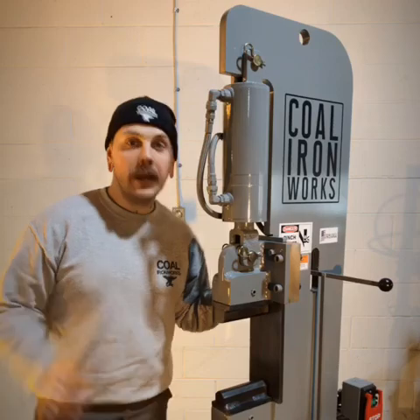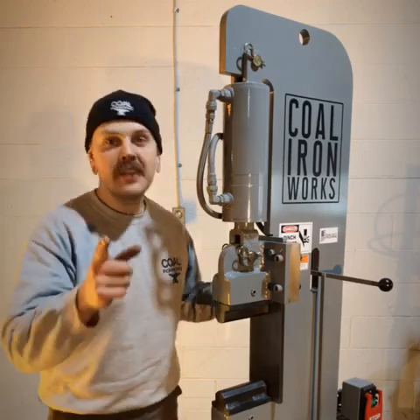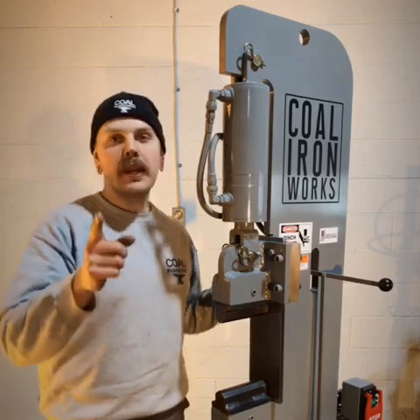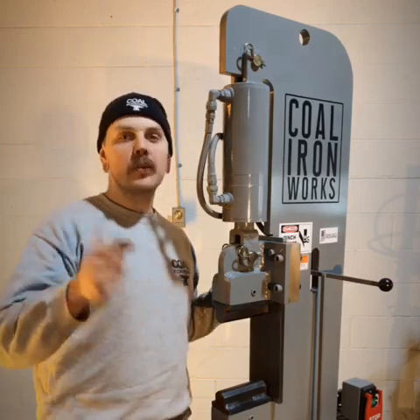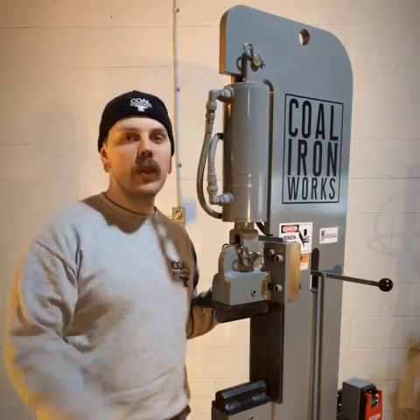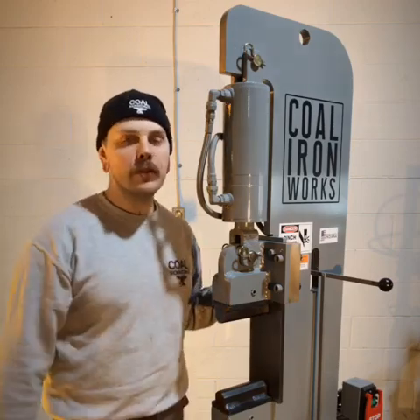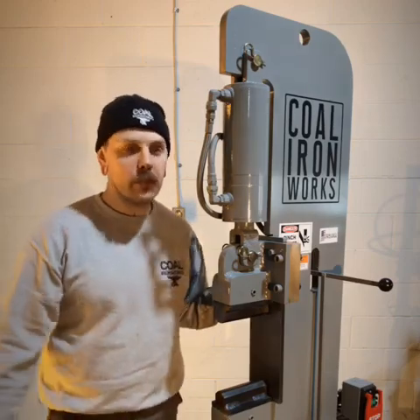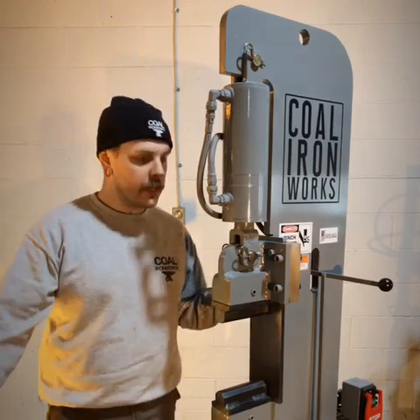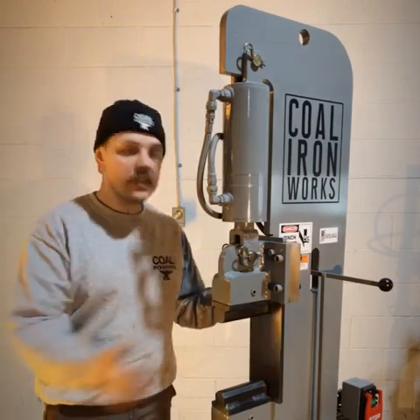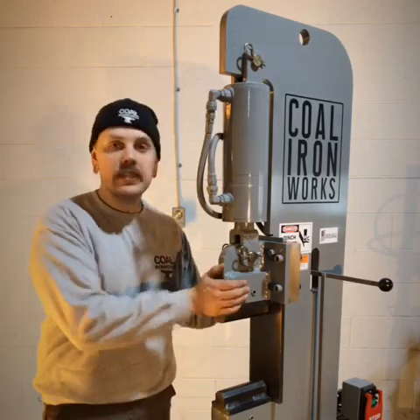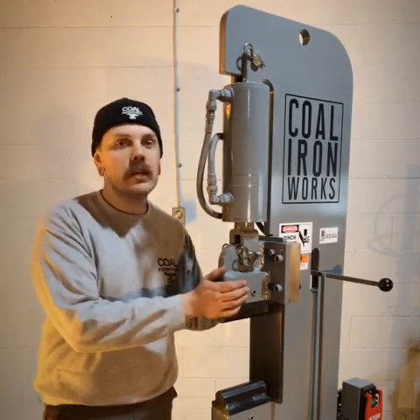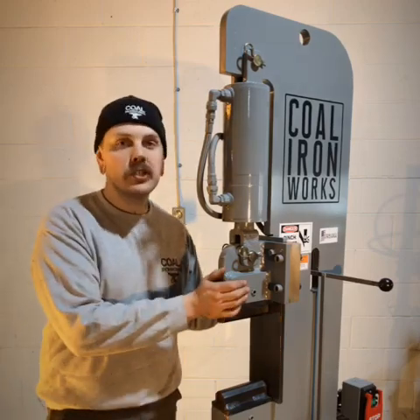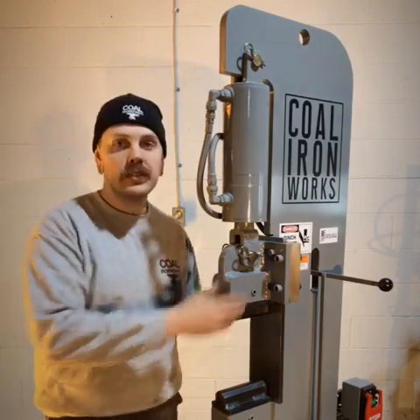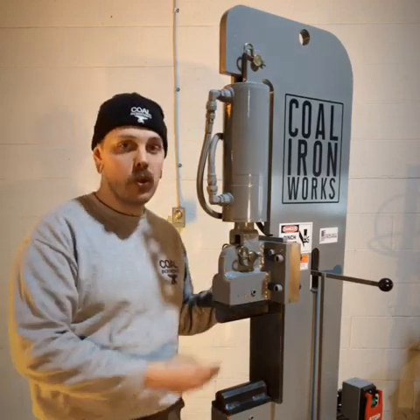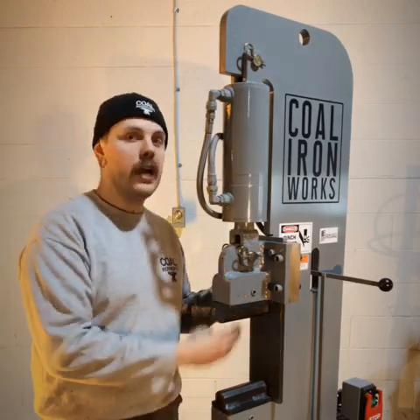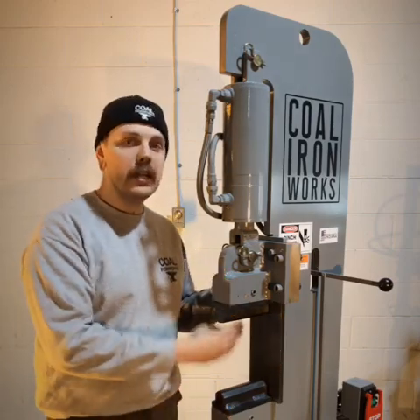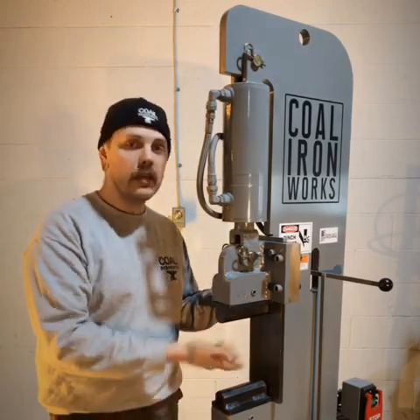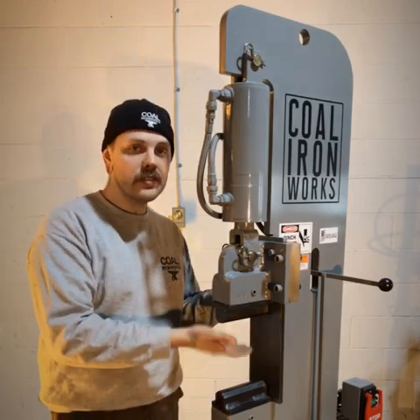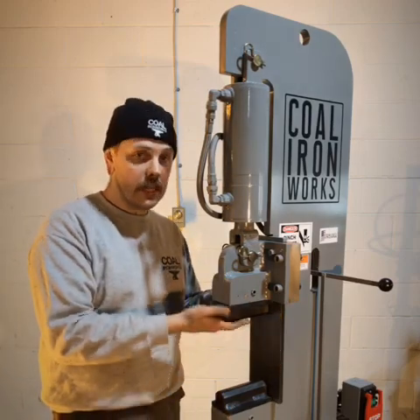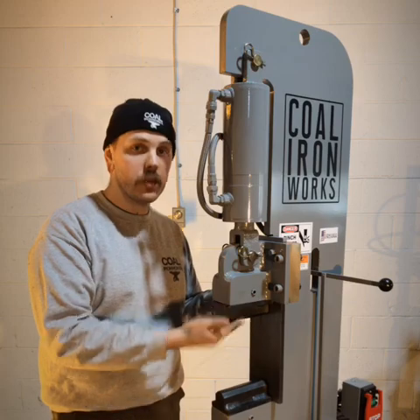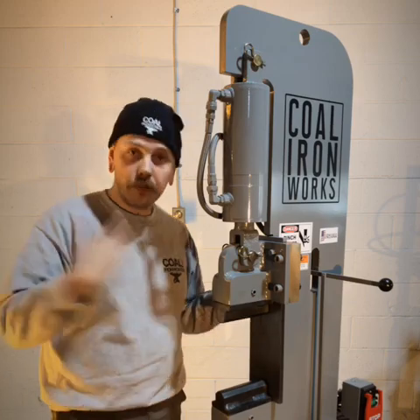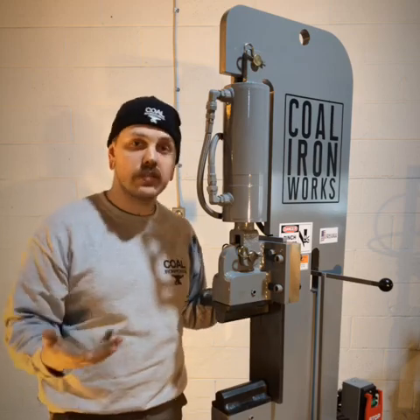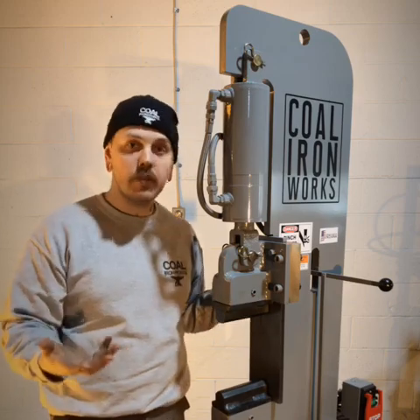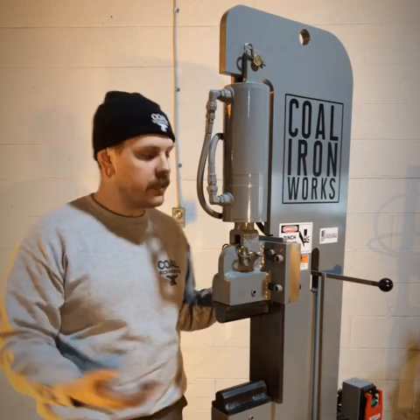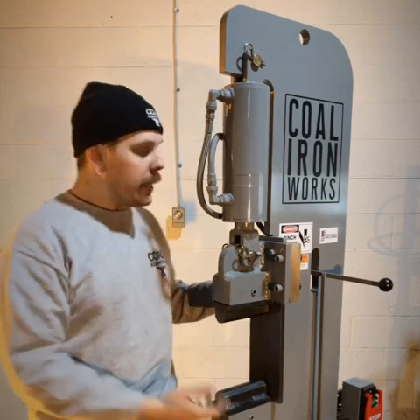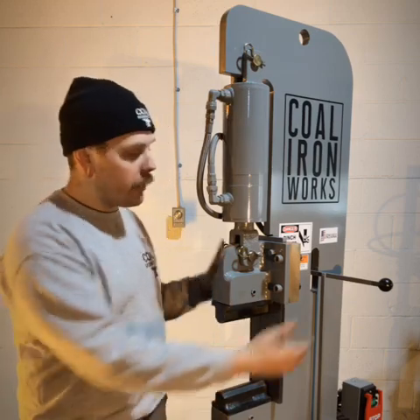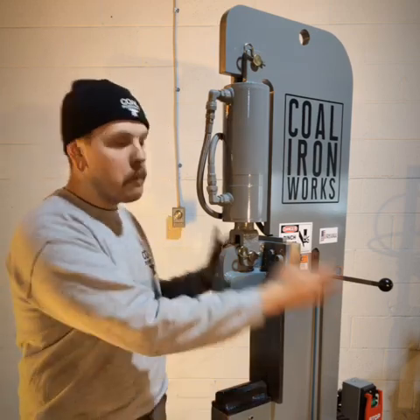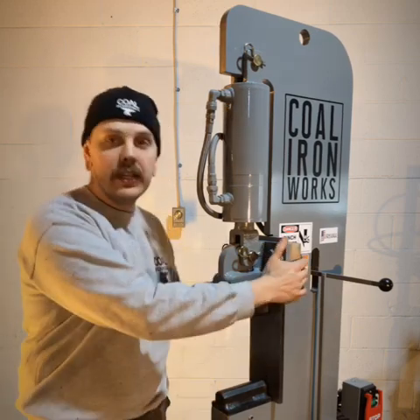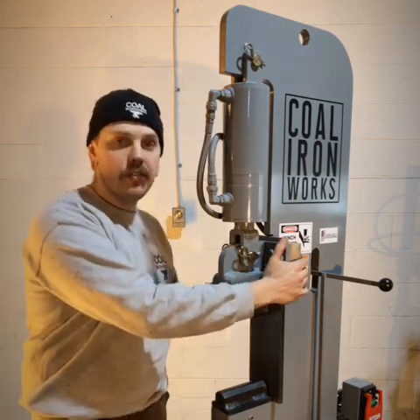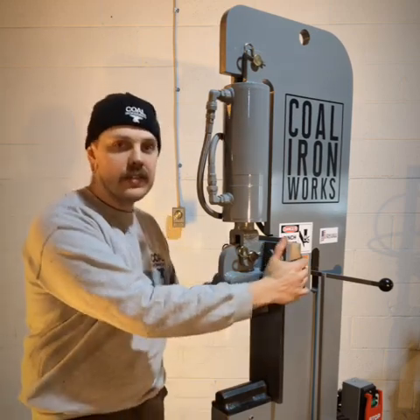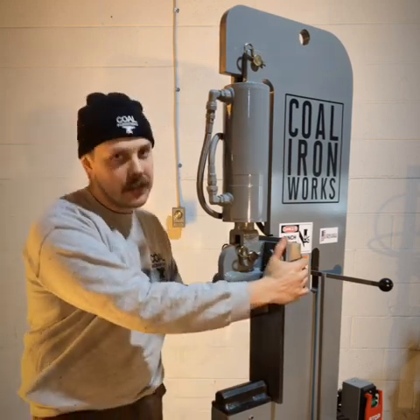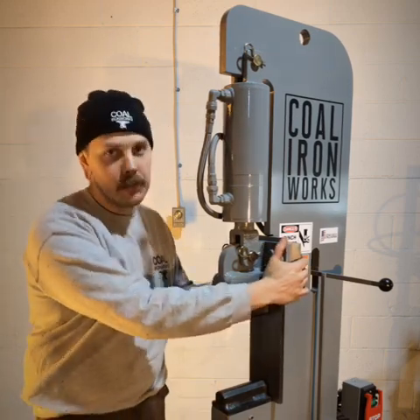My name is Nathan Brandt. I'm with Cole Ironworks. Today we're taking a look at a 16-ton forging press to go over die alignment and installation when you first receive your press, as well as maintenance for this slide assembly.